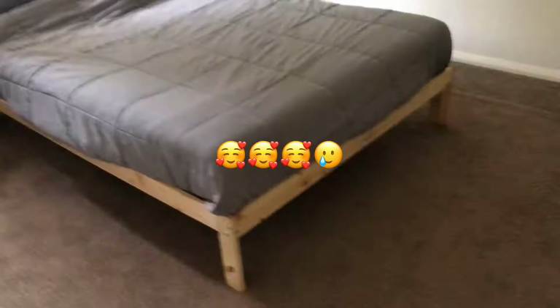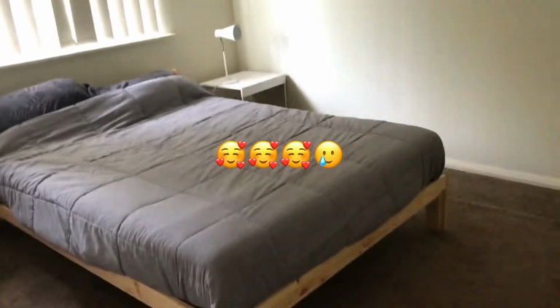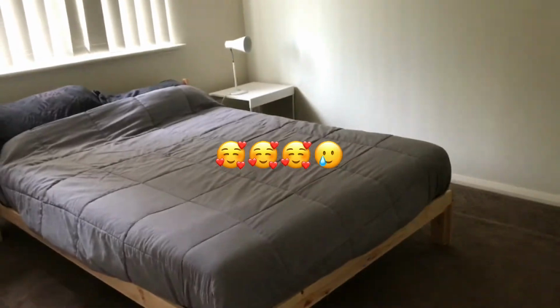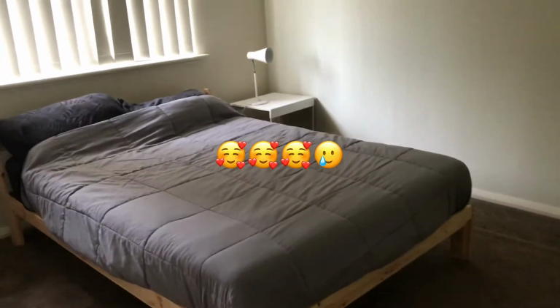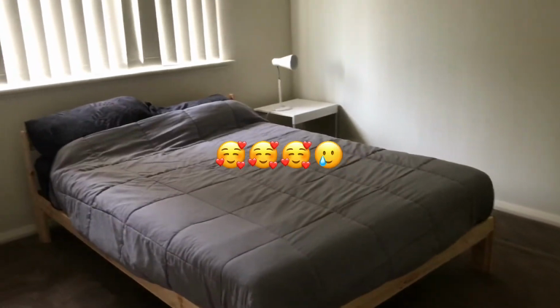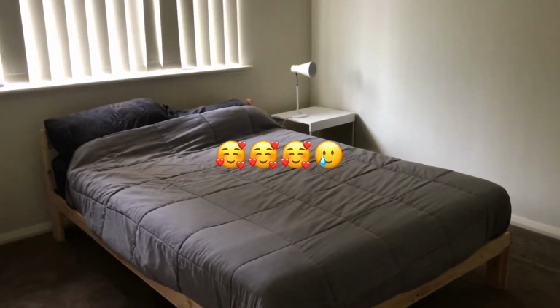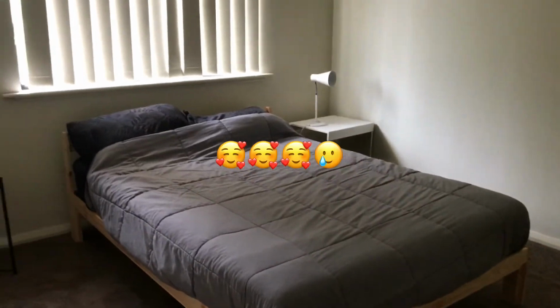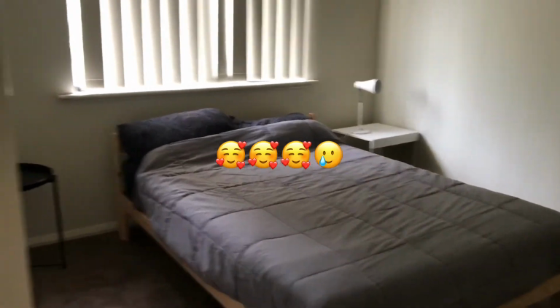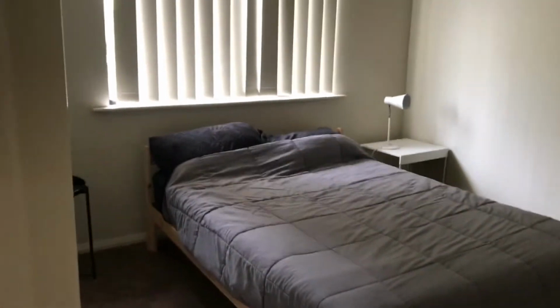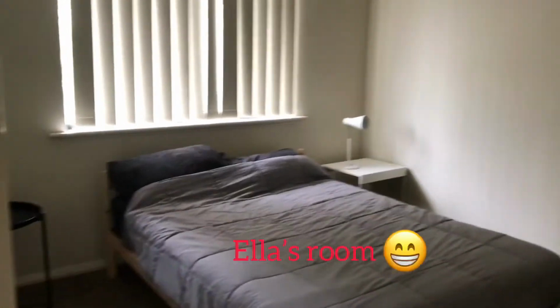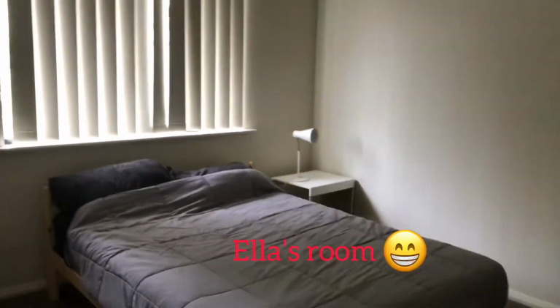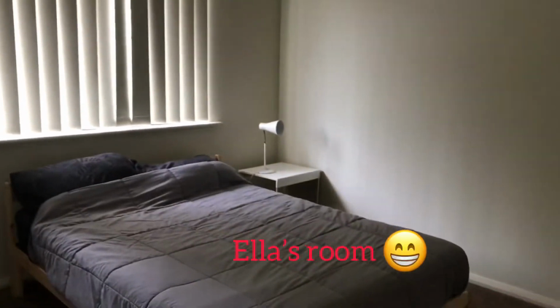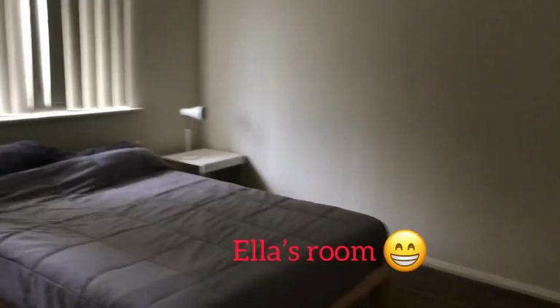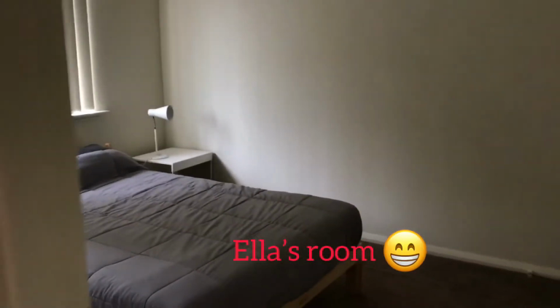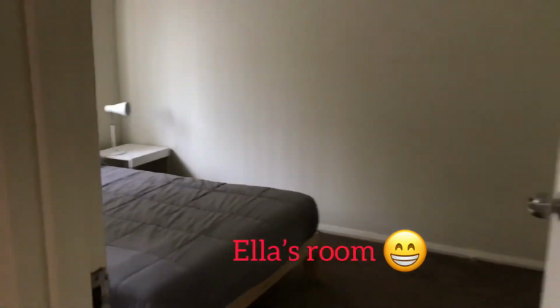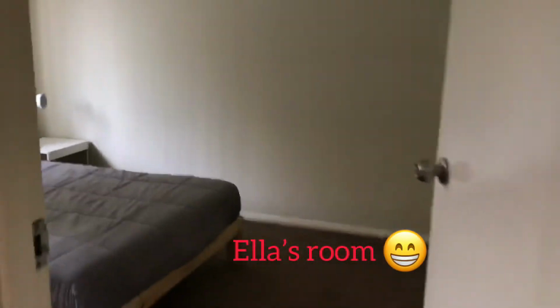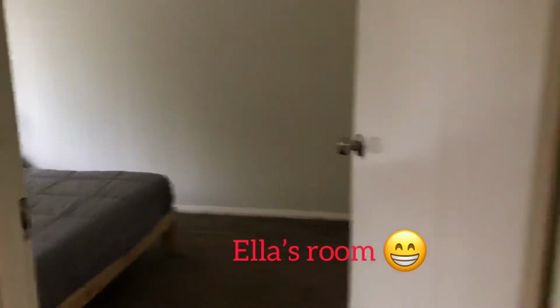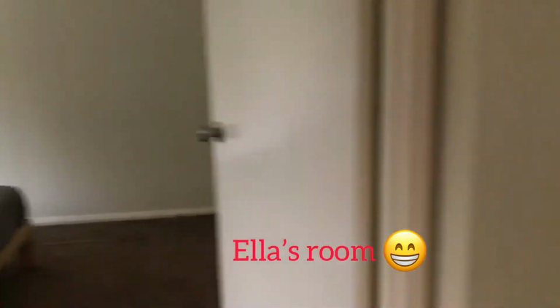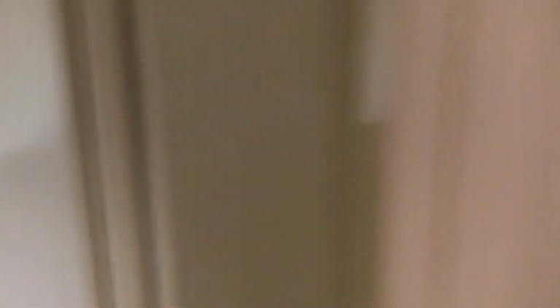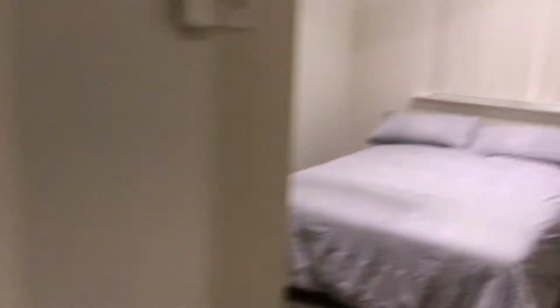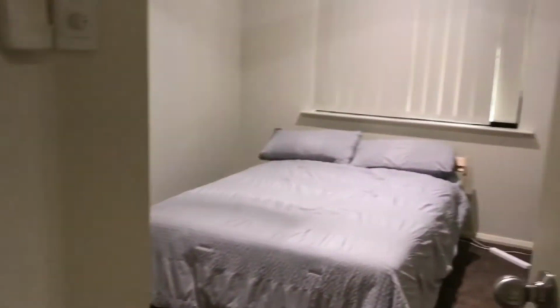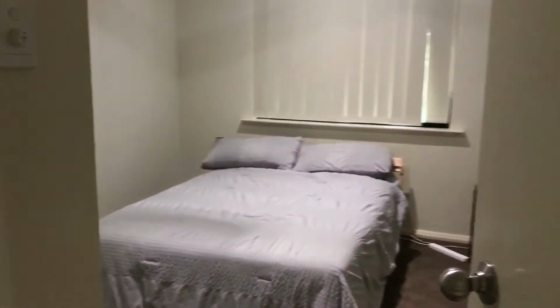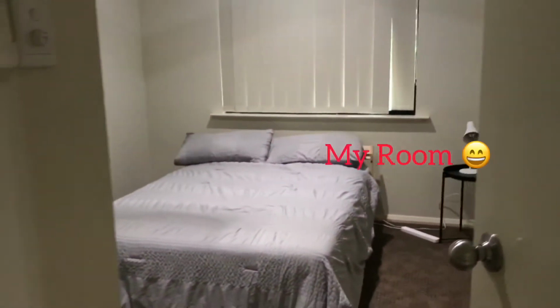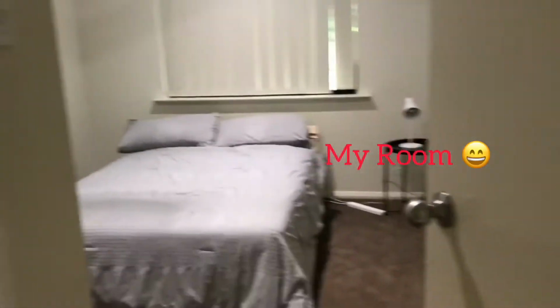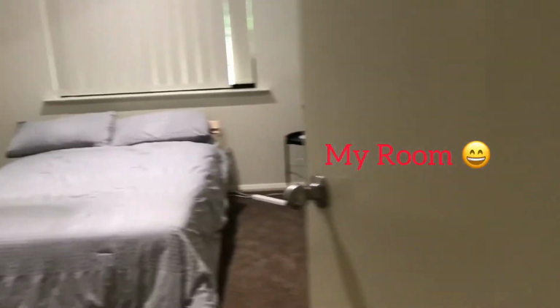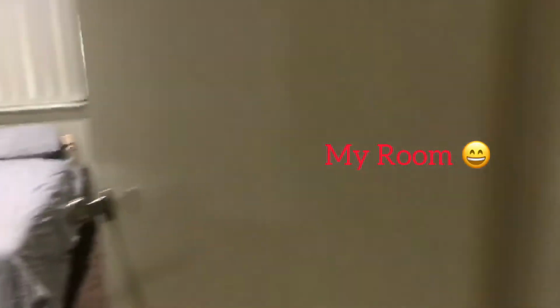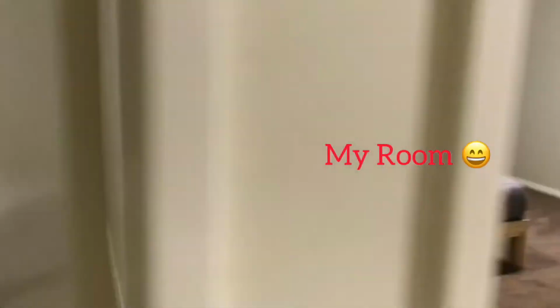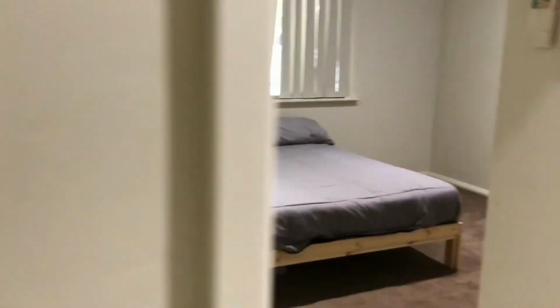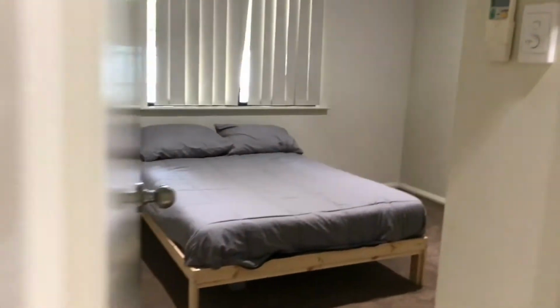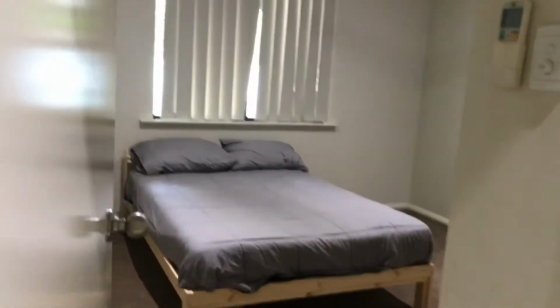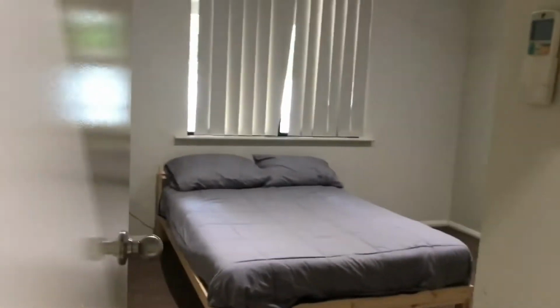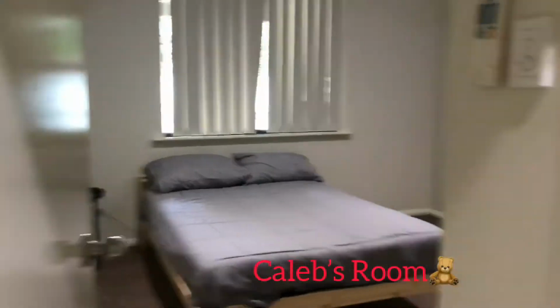I'm going to give you a tour guide to our house before we leave. That's Emma's room. That is my room. This is Caleb's room.